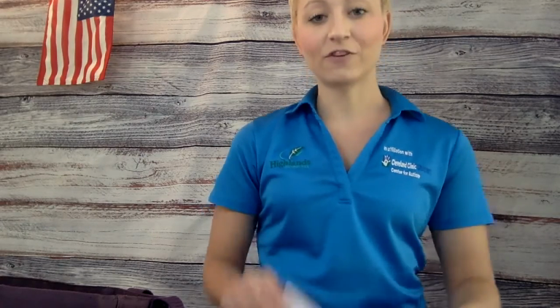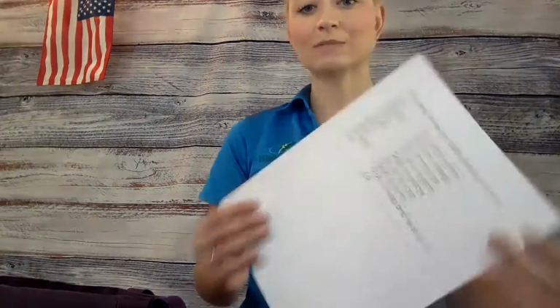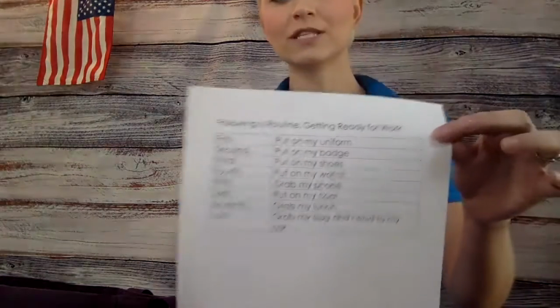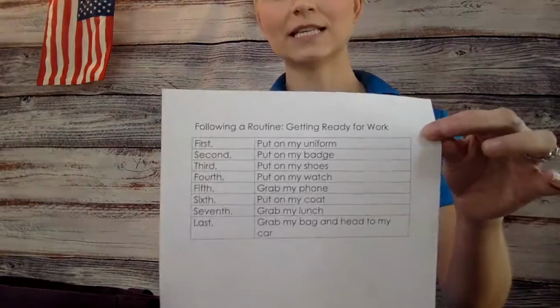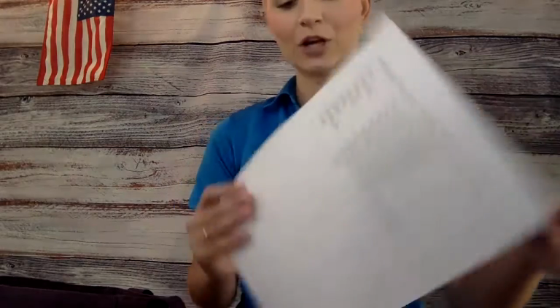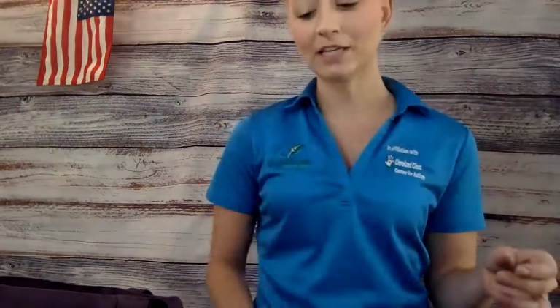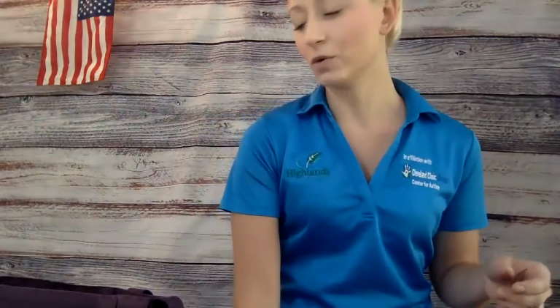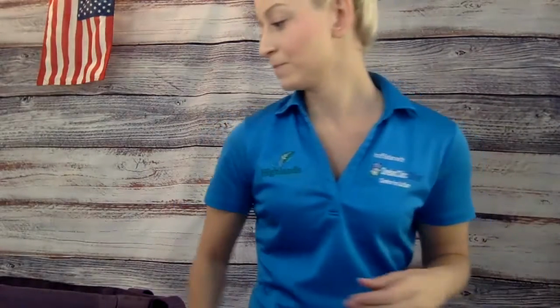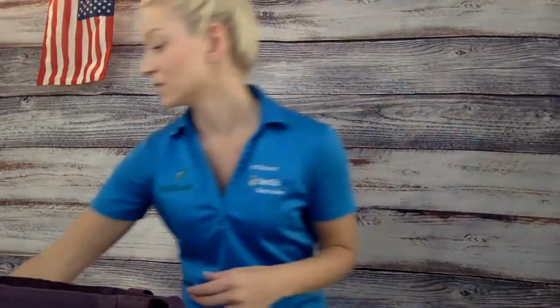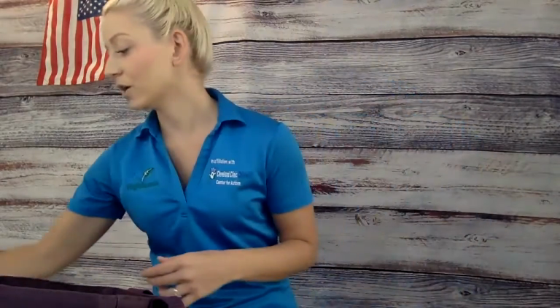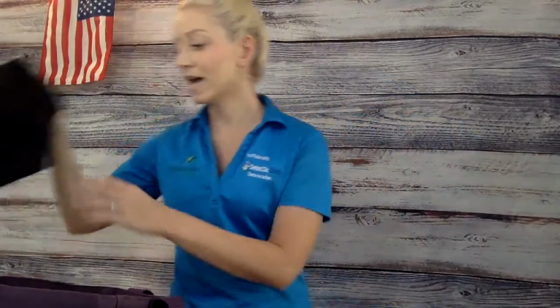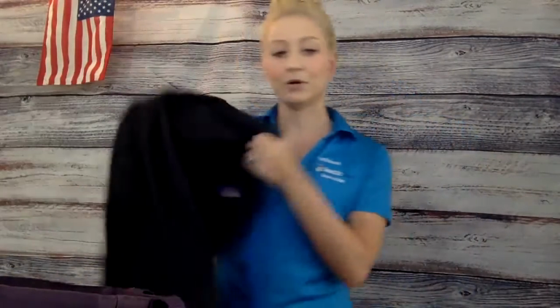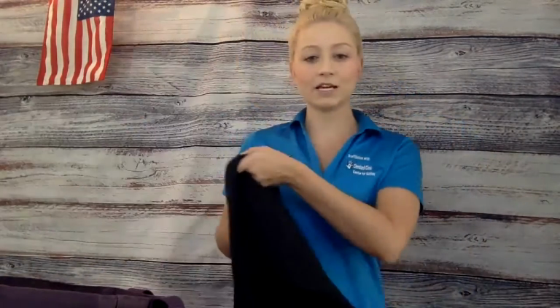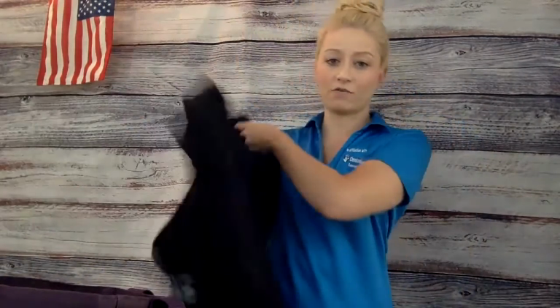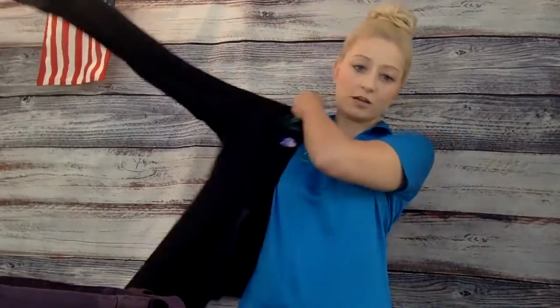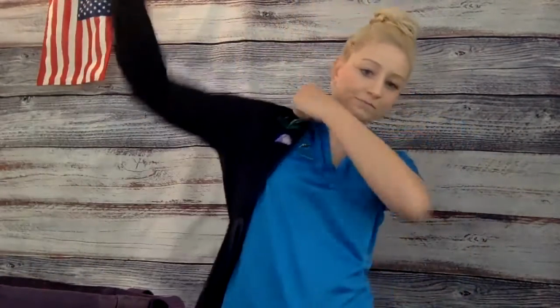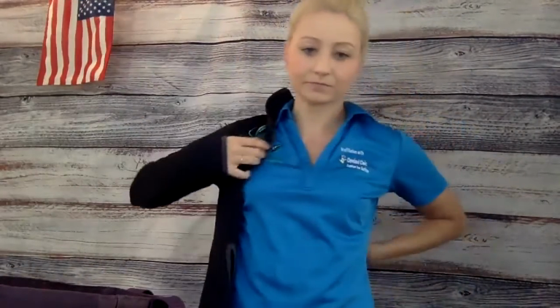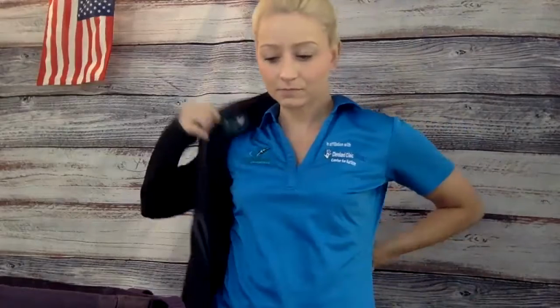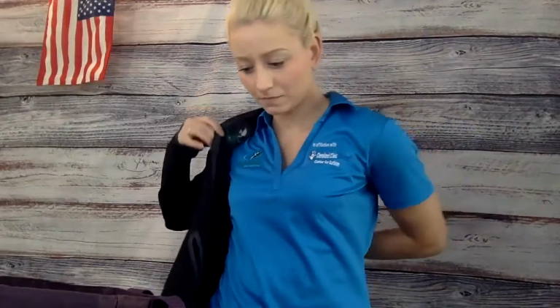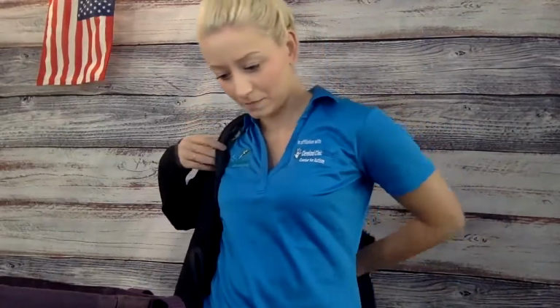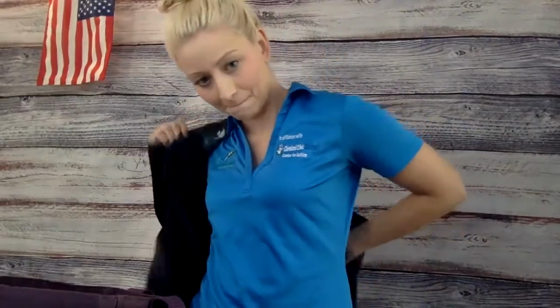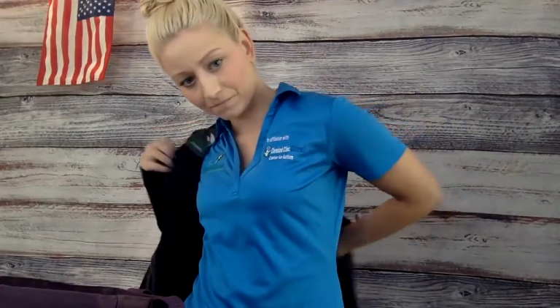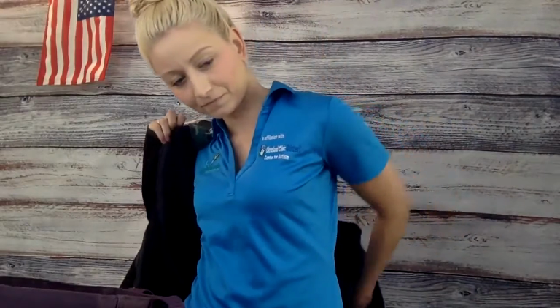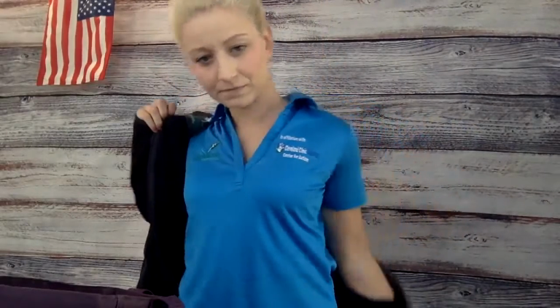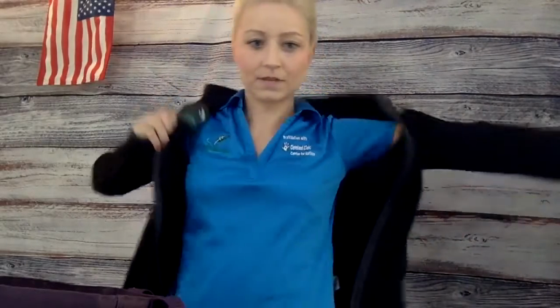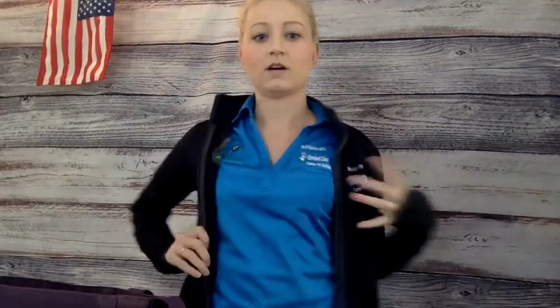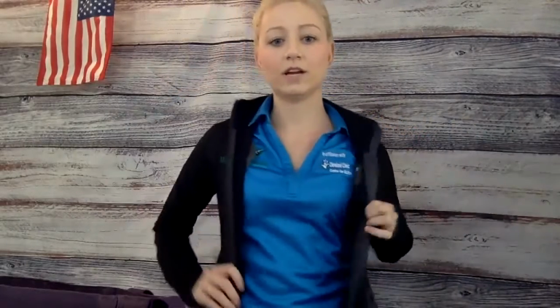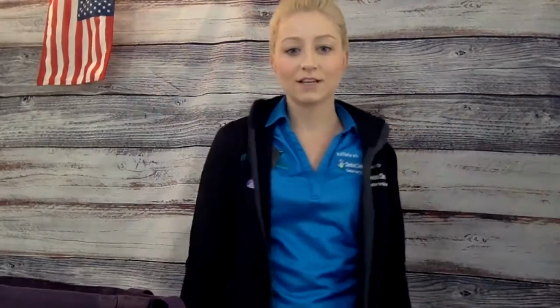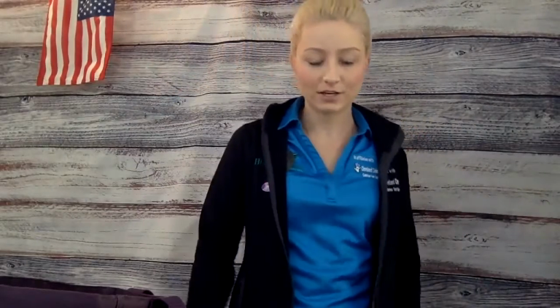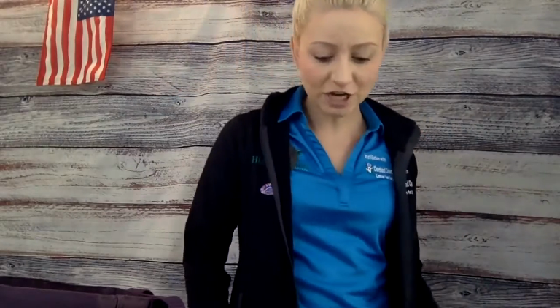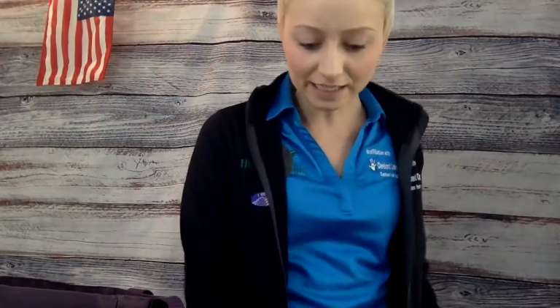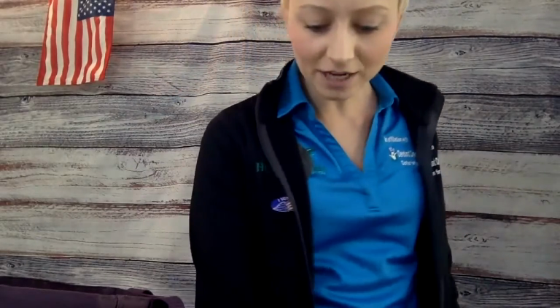First on my routine, it says to put on my uniform. So I'm going to go ahead and put my uniform on. All right, there's my jacket — it's on.